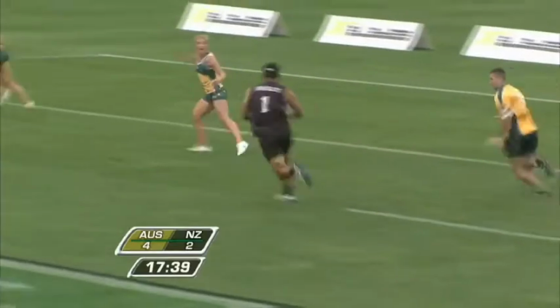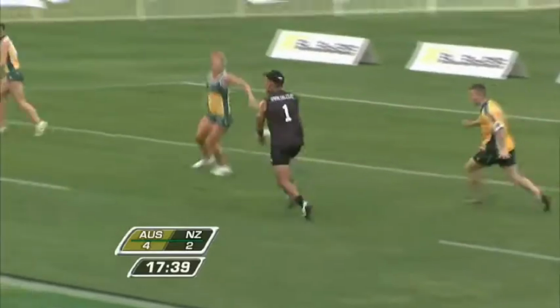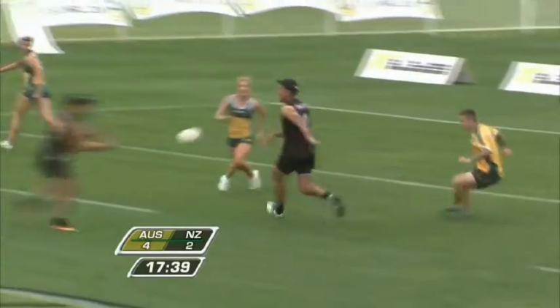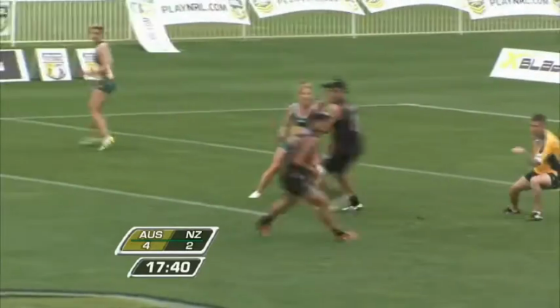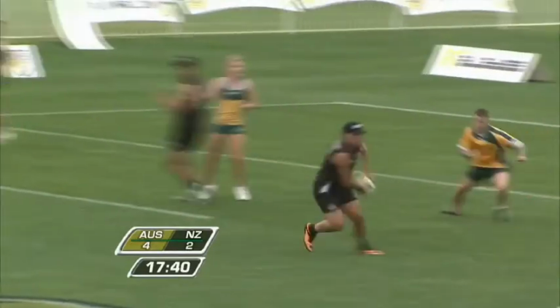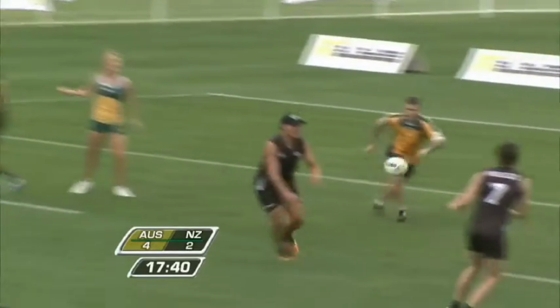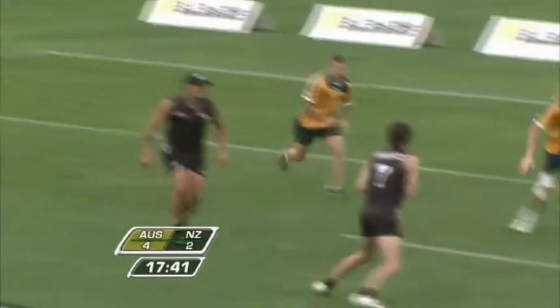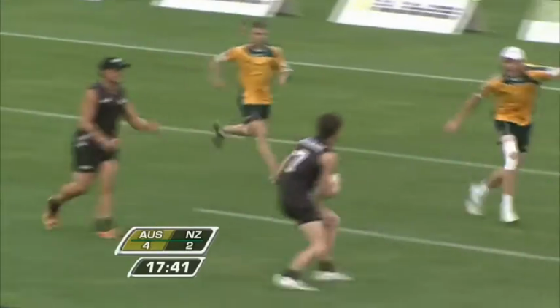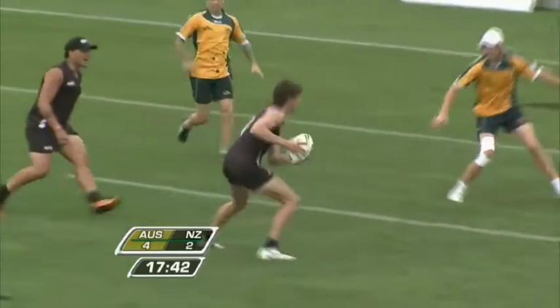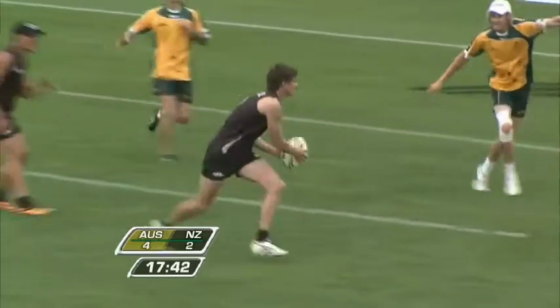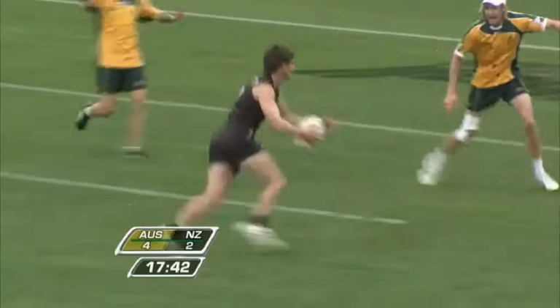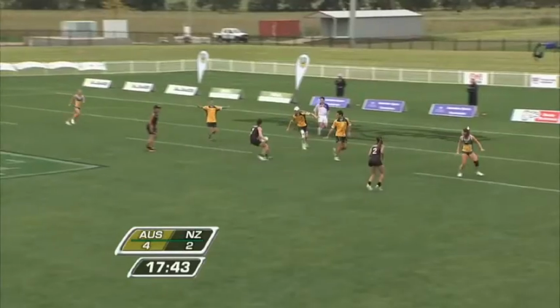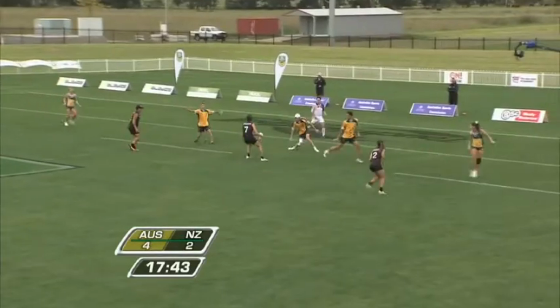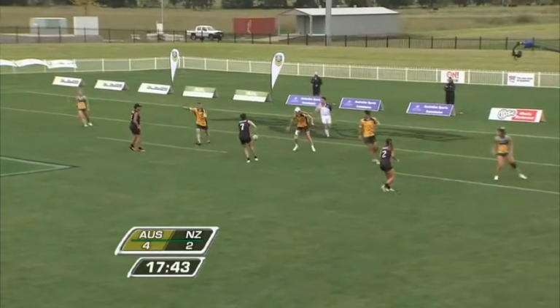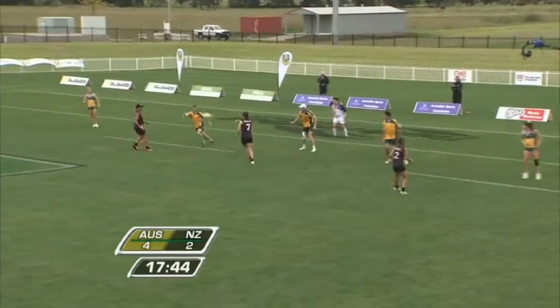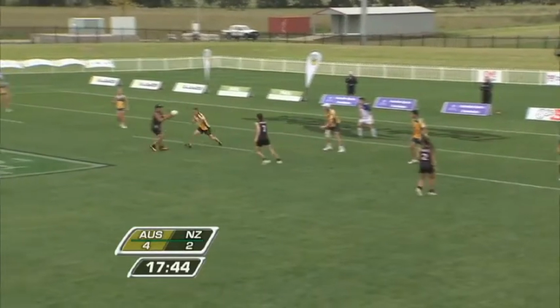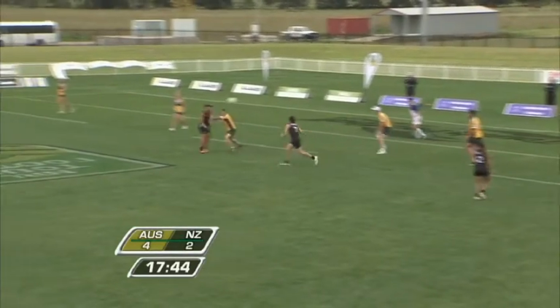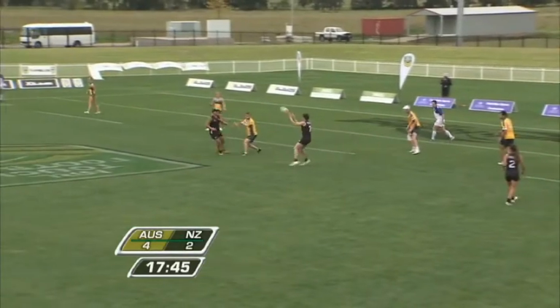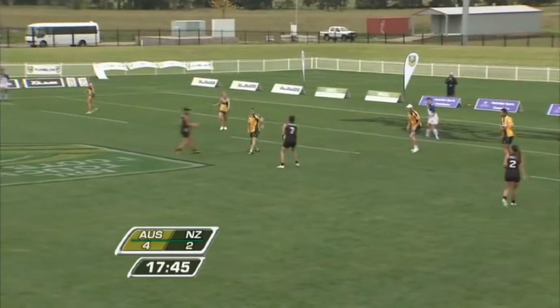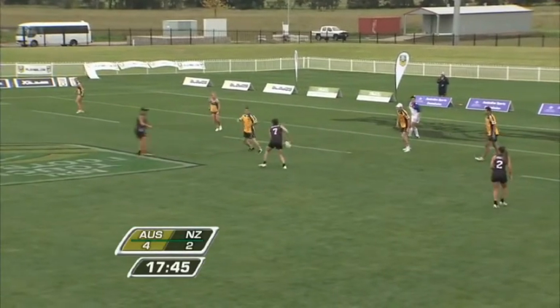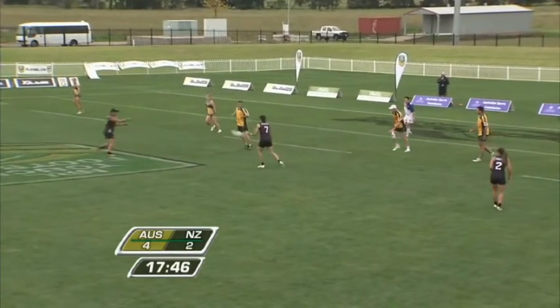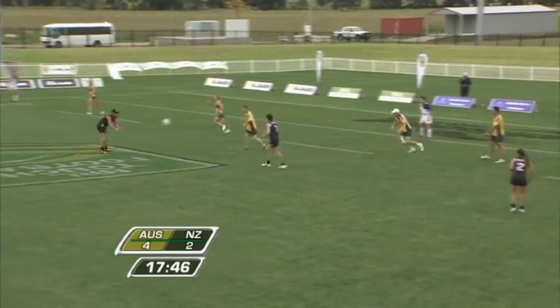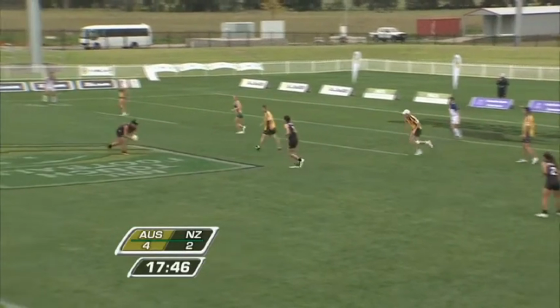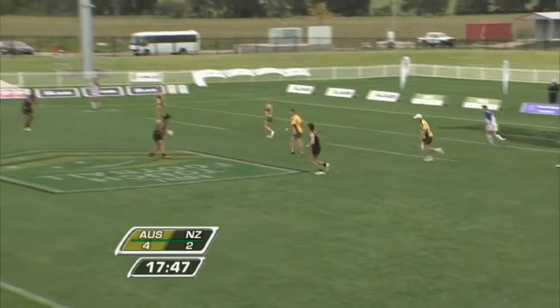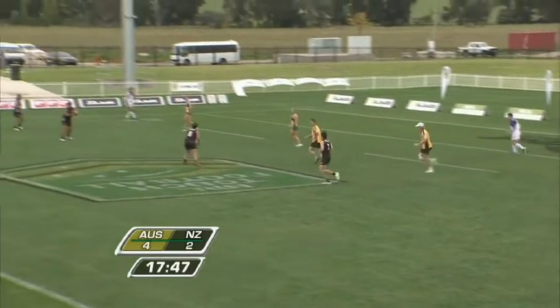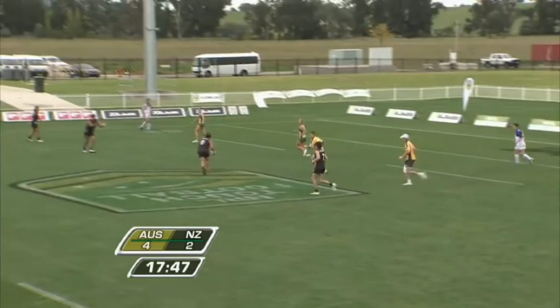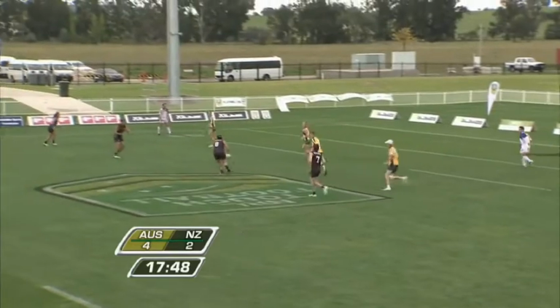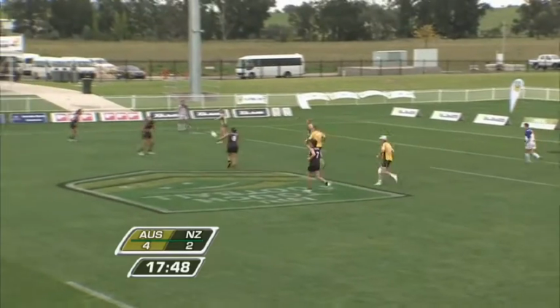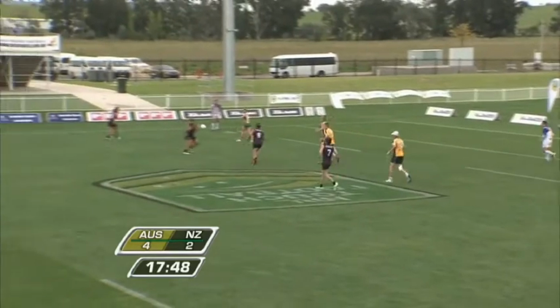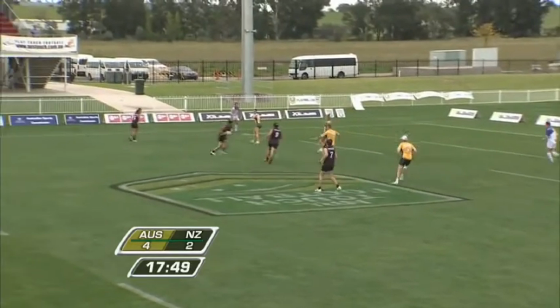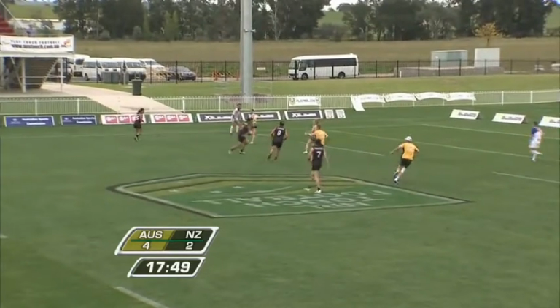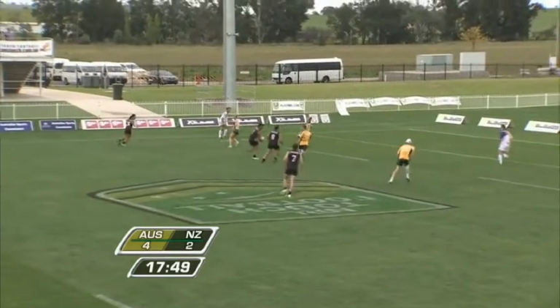Takarai tries to start it again for New Zealand — real live wire. Hoff with it, and a switch — lovely play, almost basketball-like there. Hoff and Takarai combining.